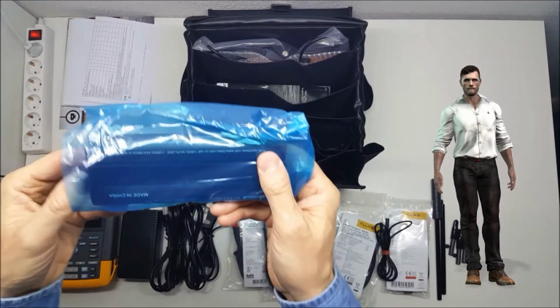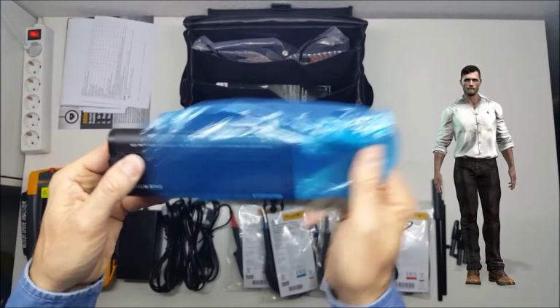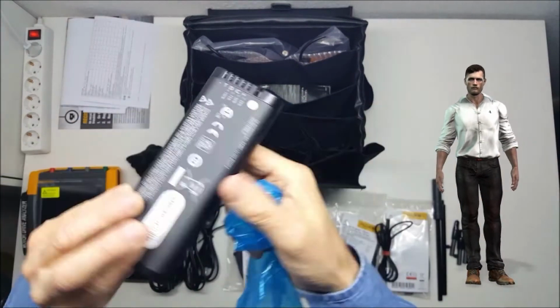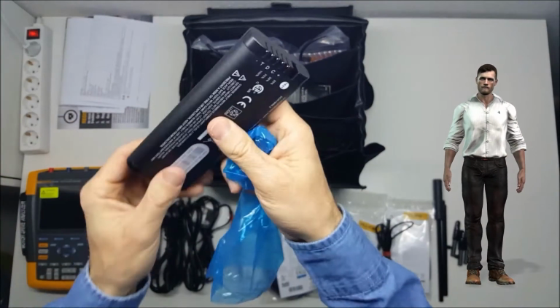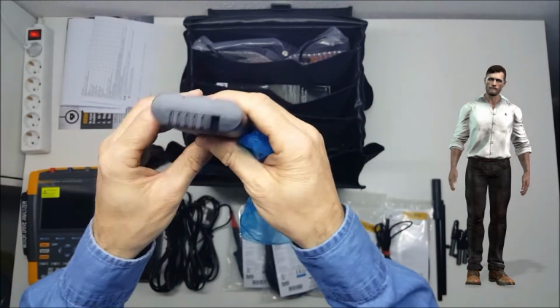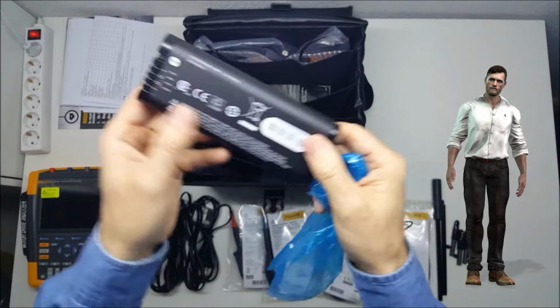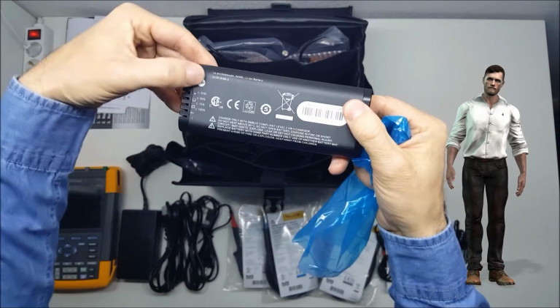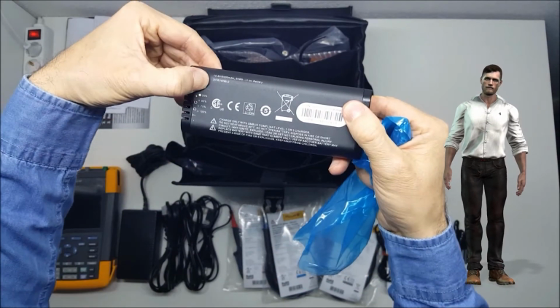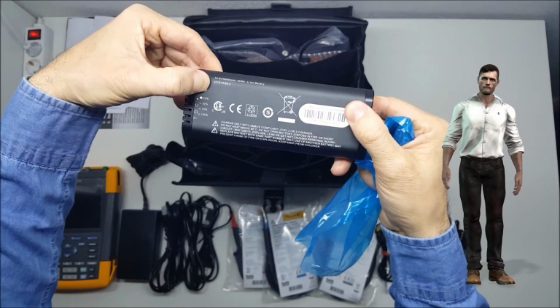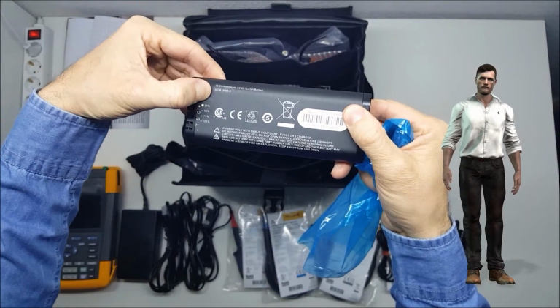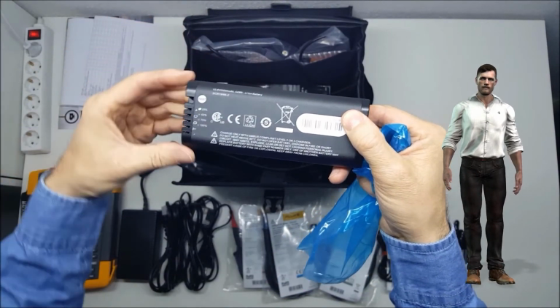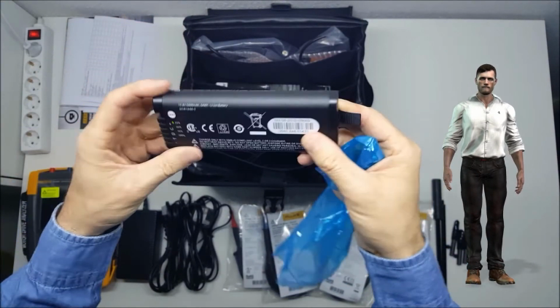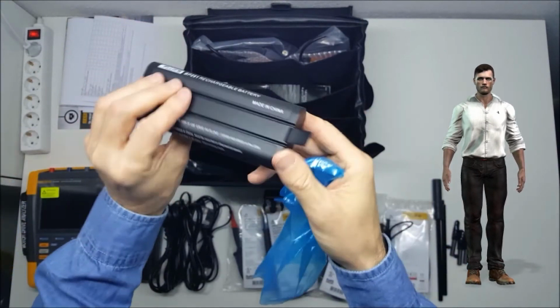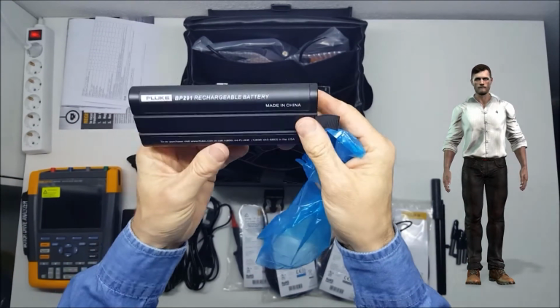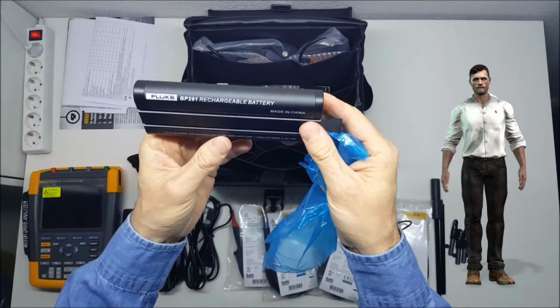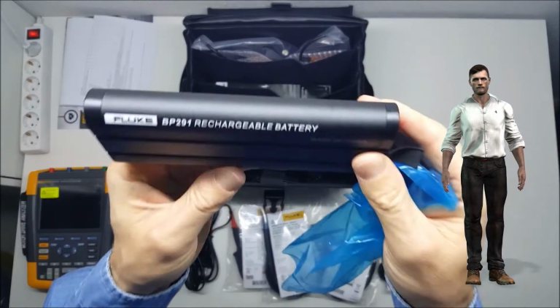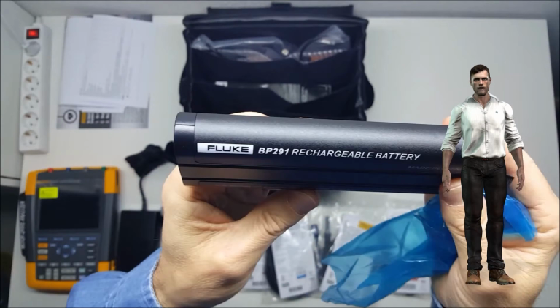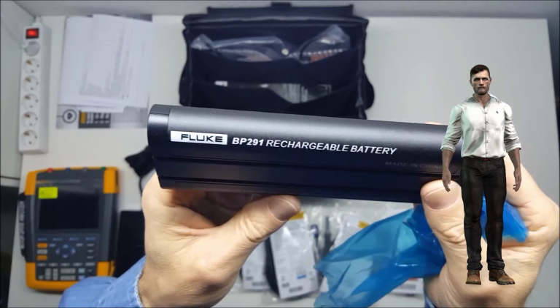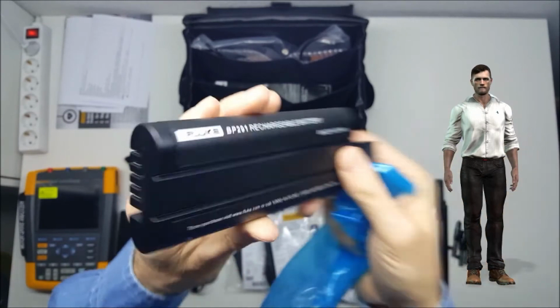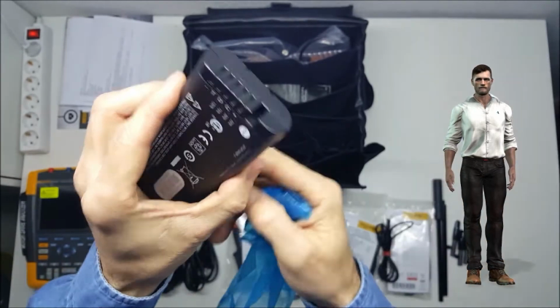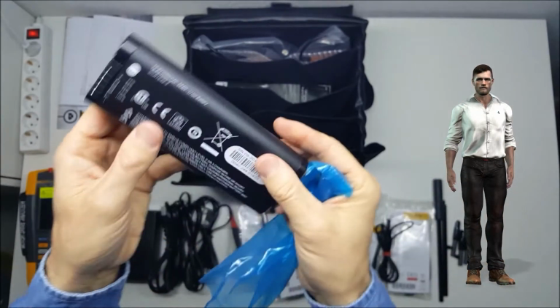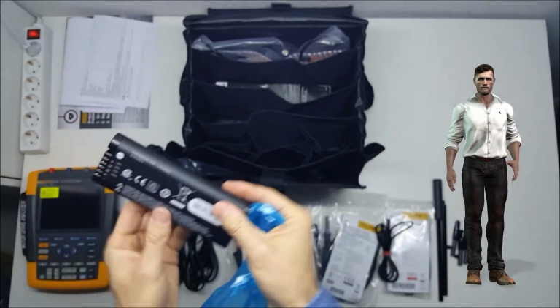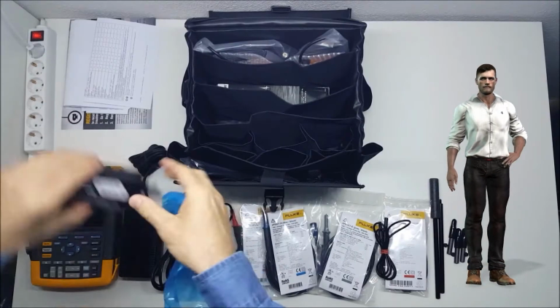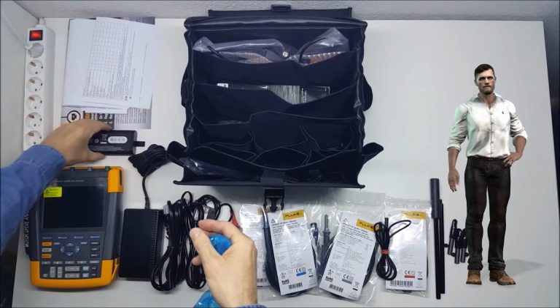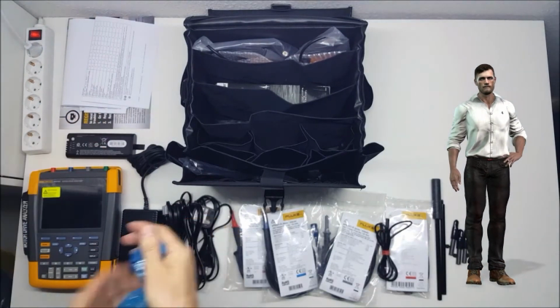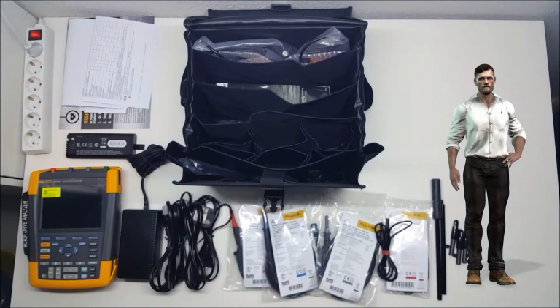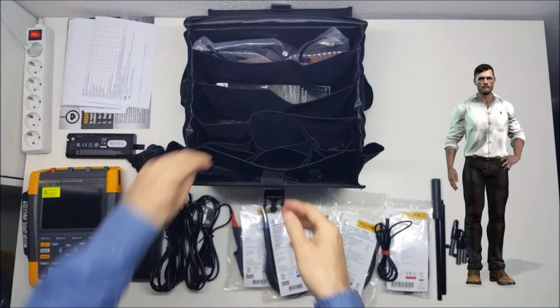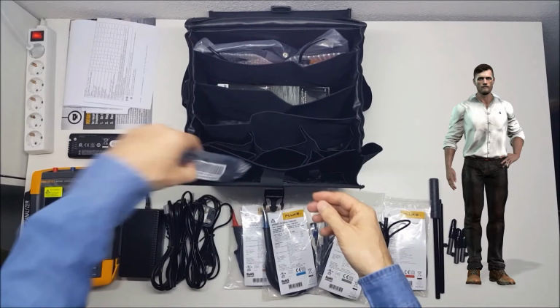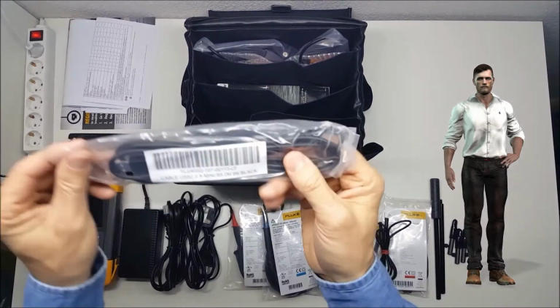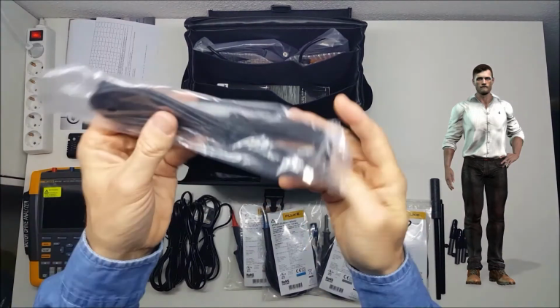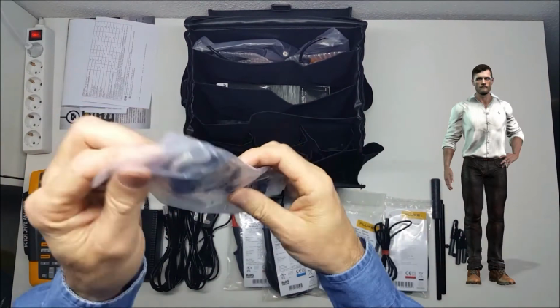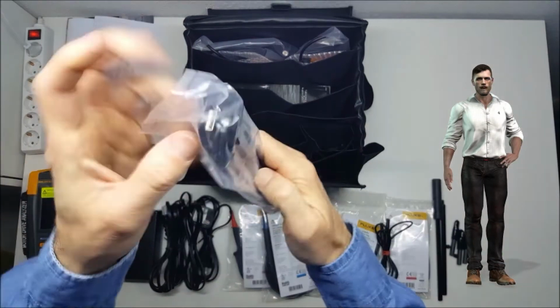The unit also includes a lithium-ion battery, model BP-291, which is supplied uninstalled to prevent discharge during shipping. The battery includes an LED charge indicator and provides a battery life of approximately 7 hours.